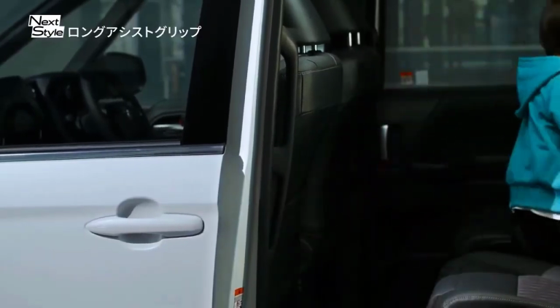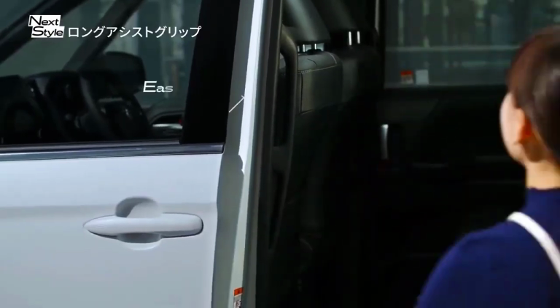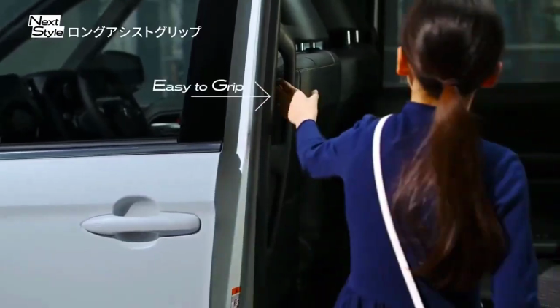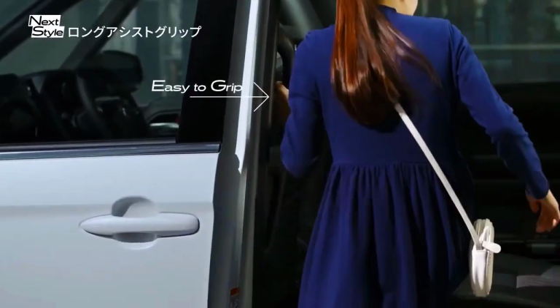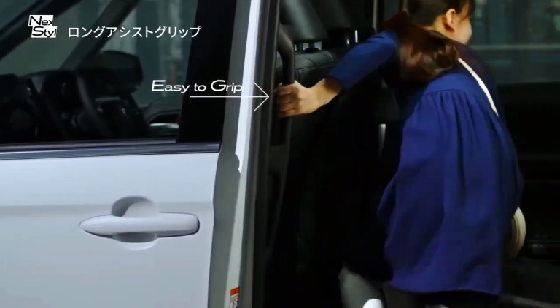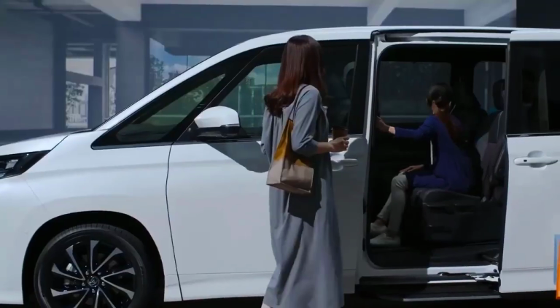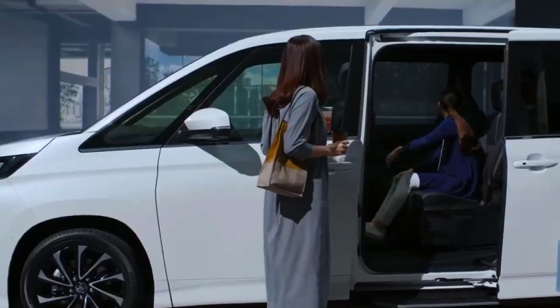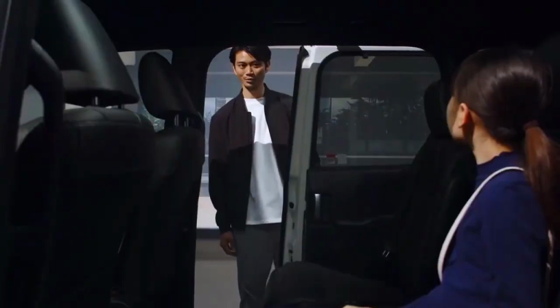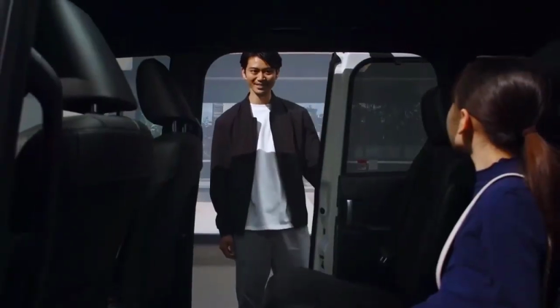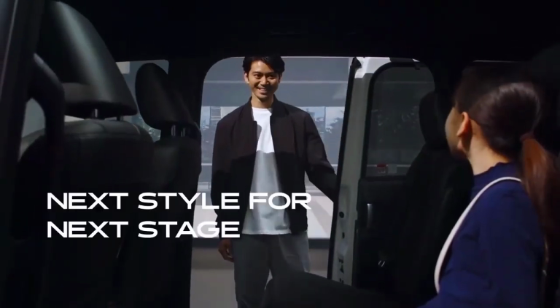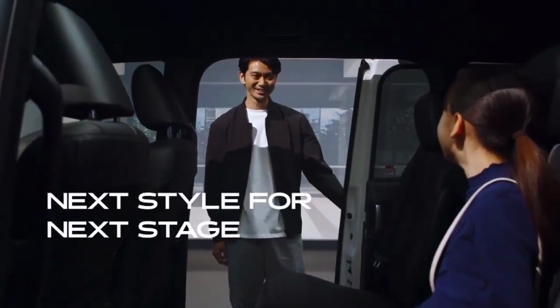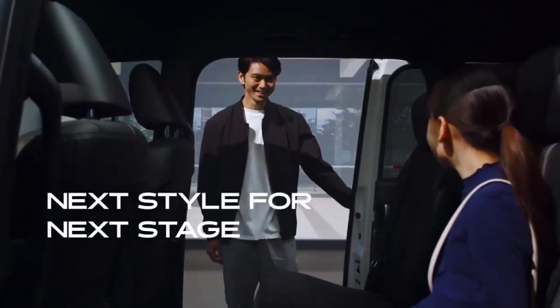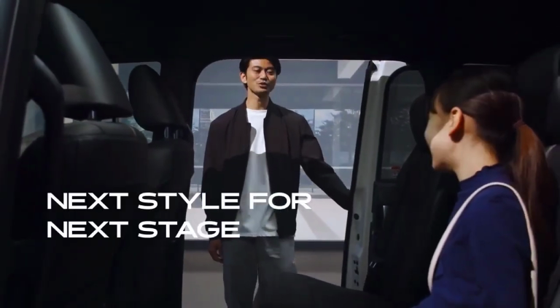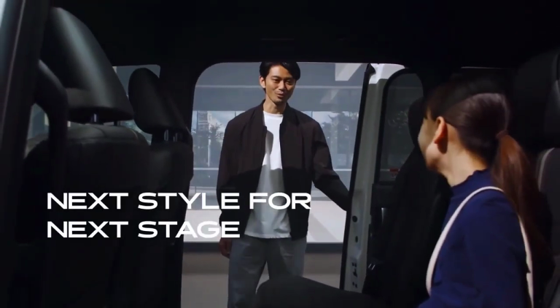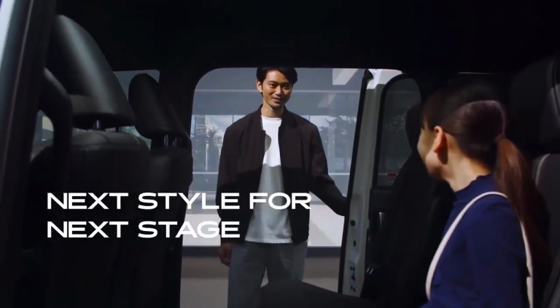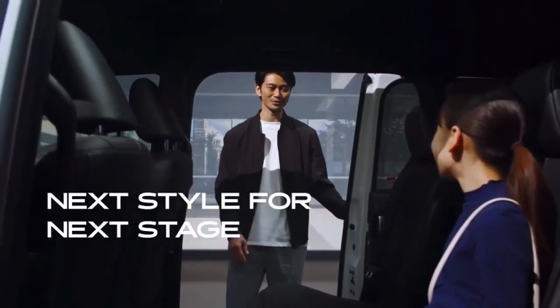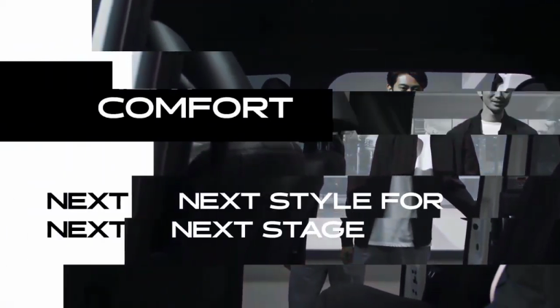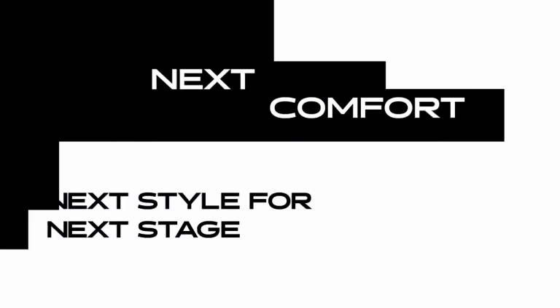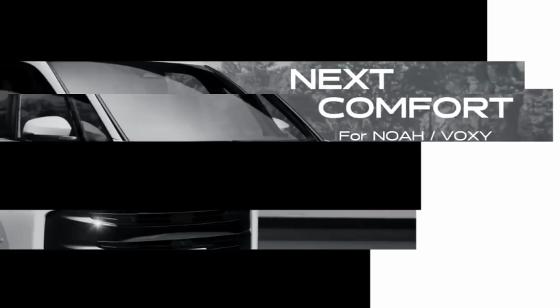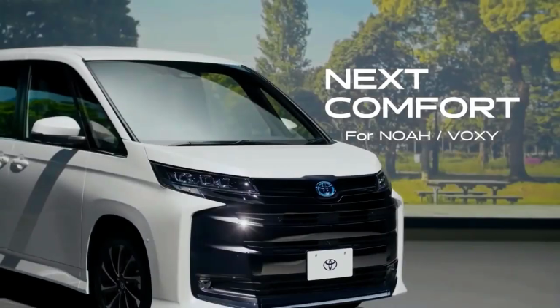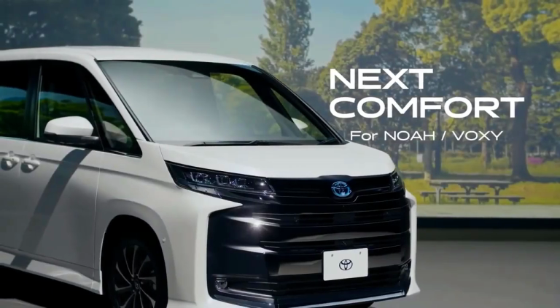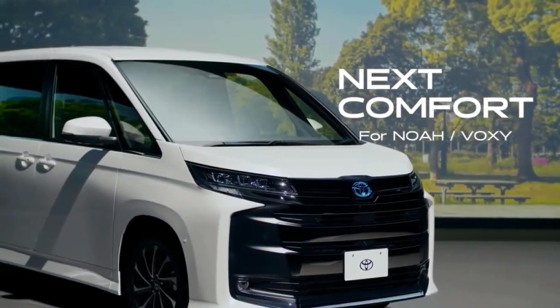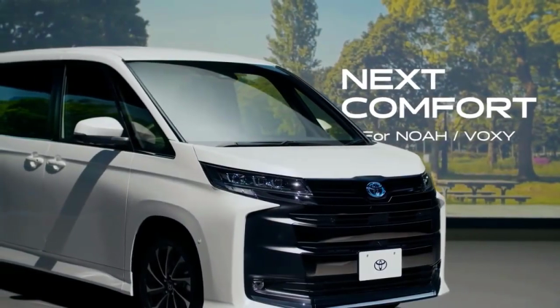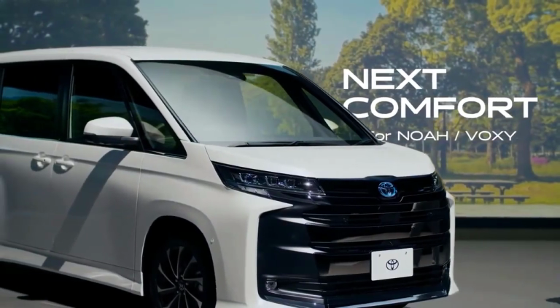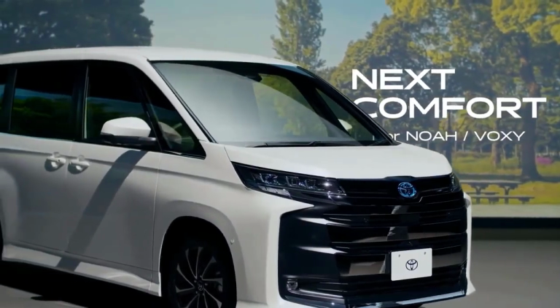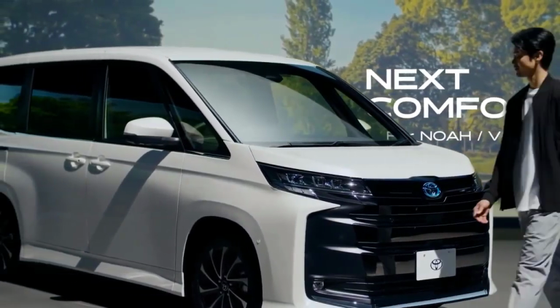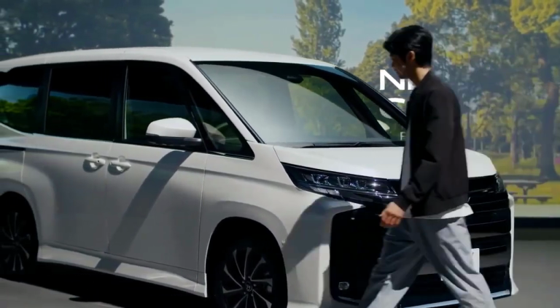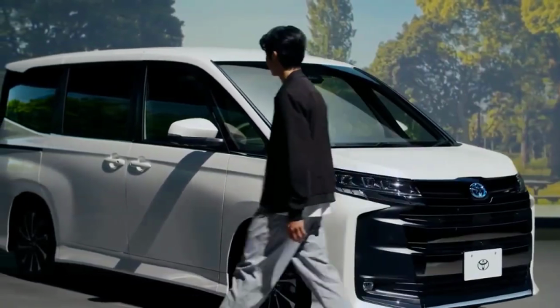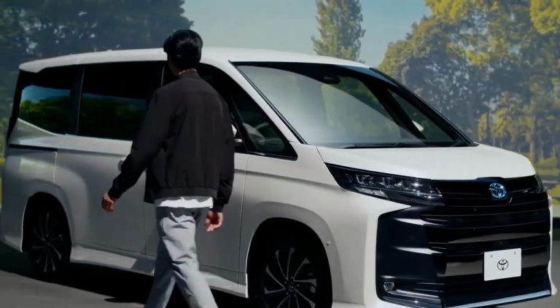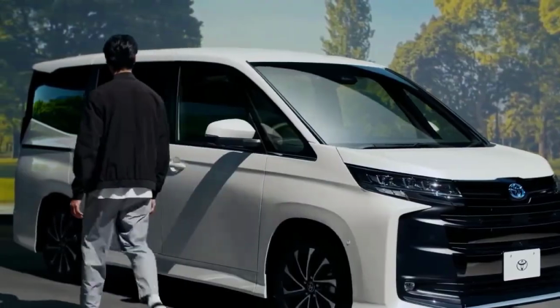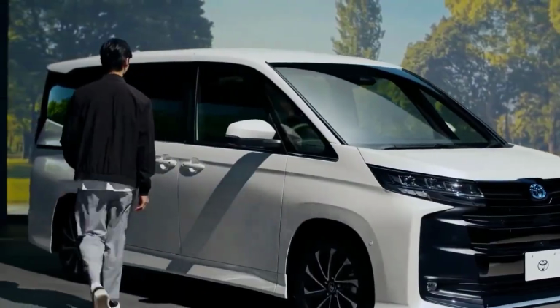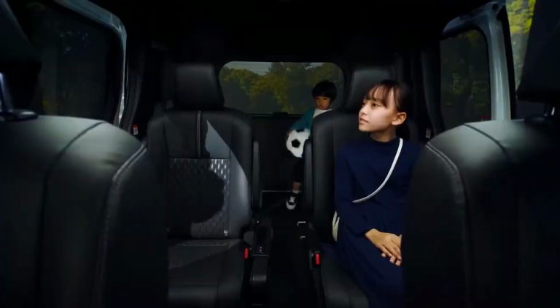The Toyota Voxy also uses an elegant aero package design language with air lips and a small grille on the front bumper that extends to the aero kit on the side. The chrome-plated door handle makes it look more luxurious.